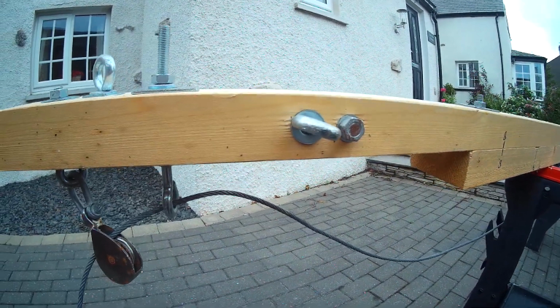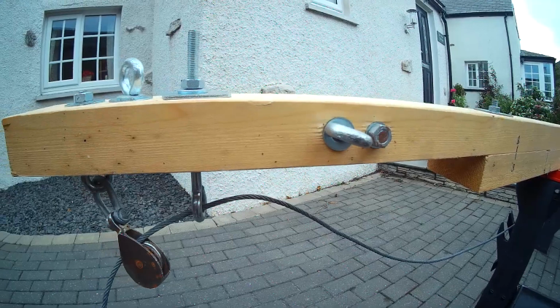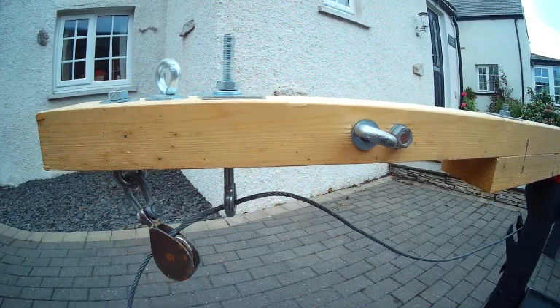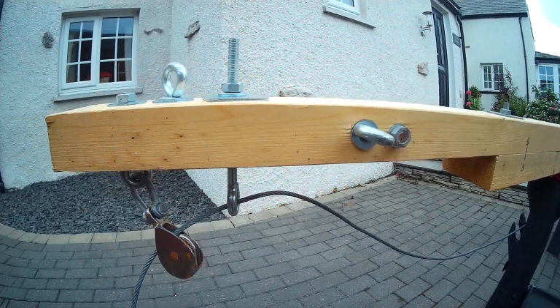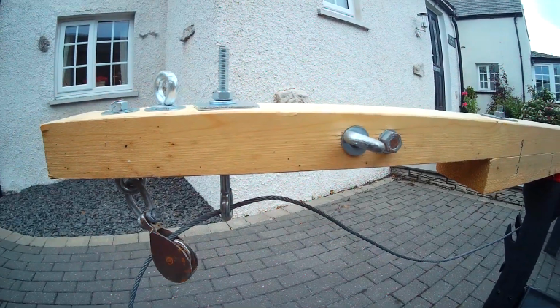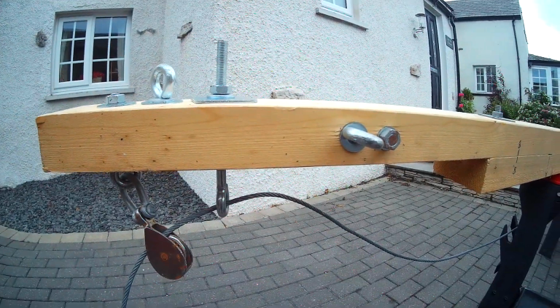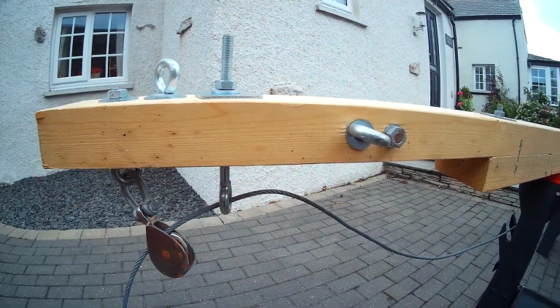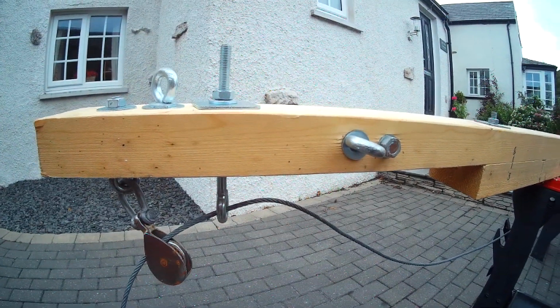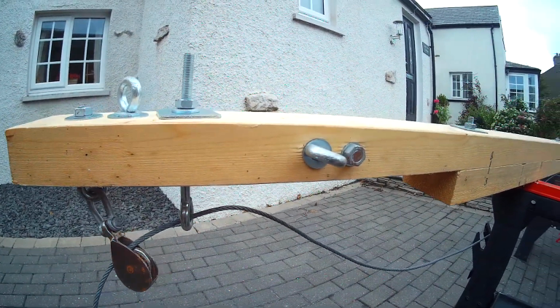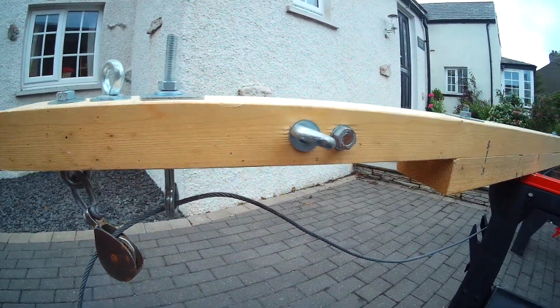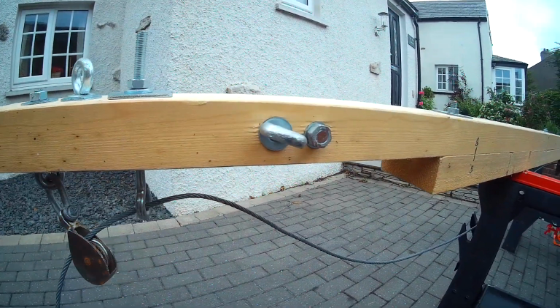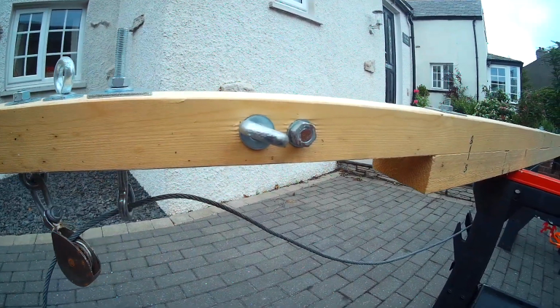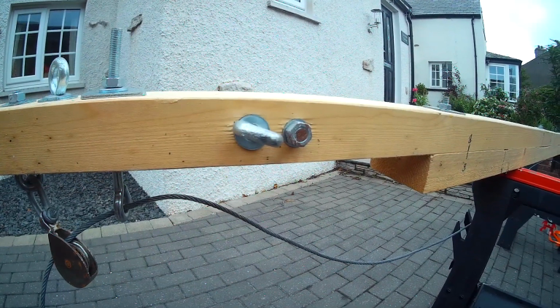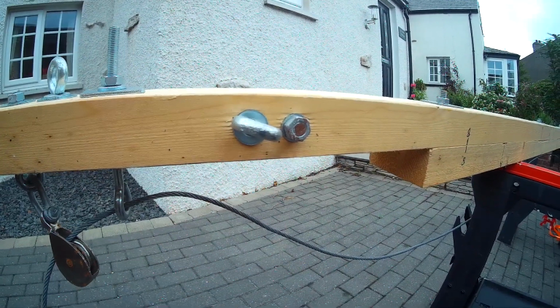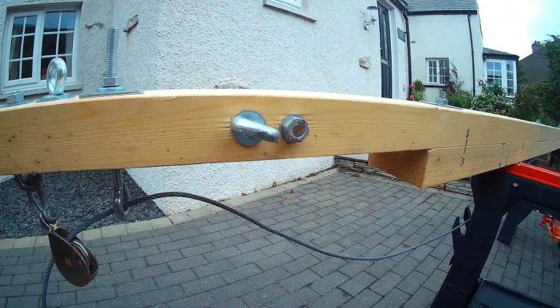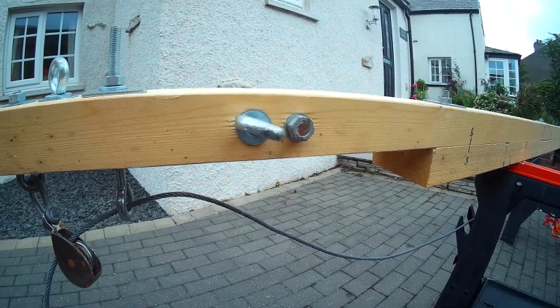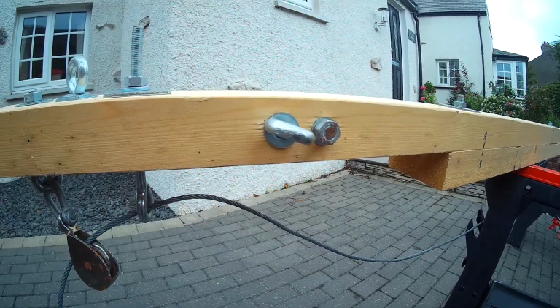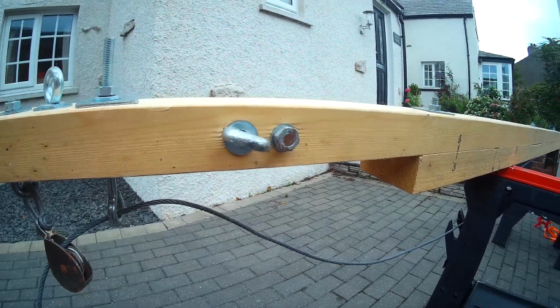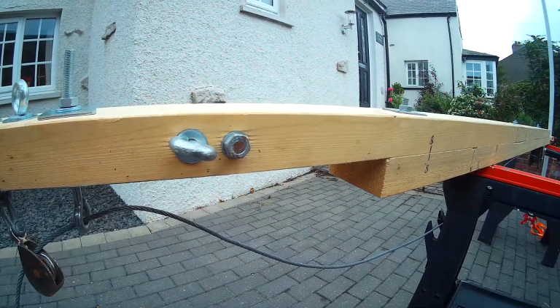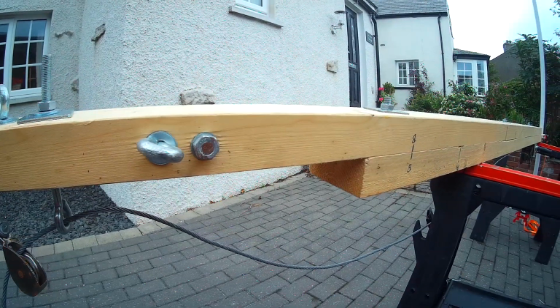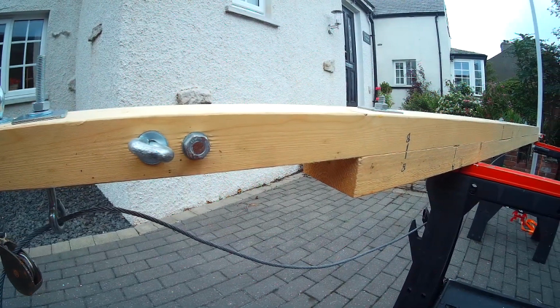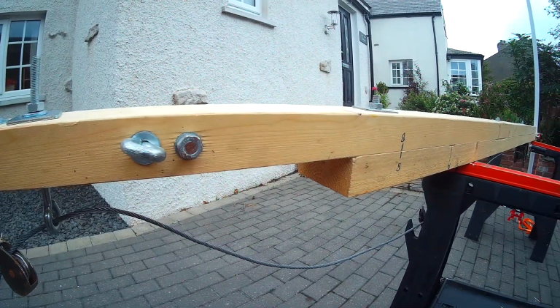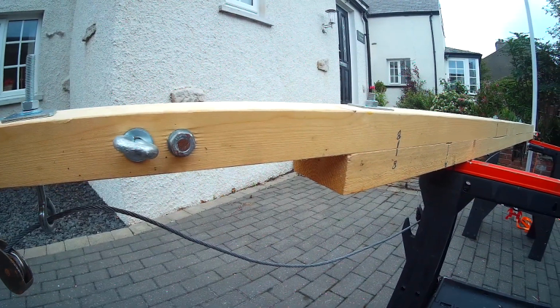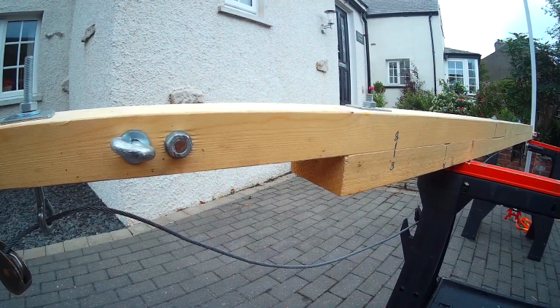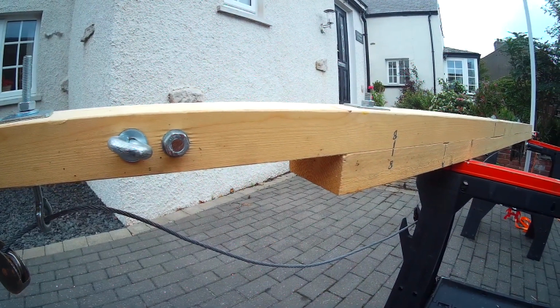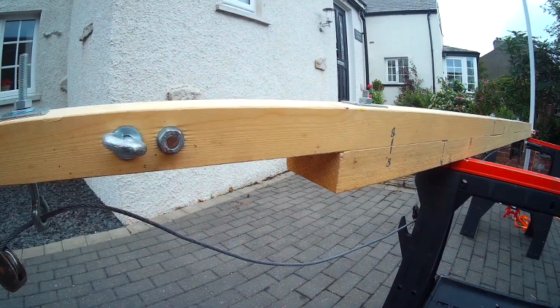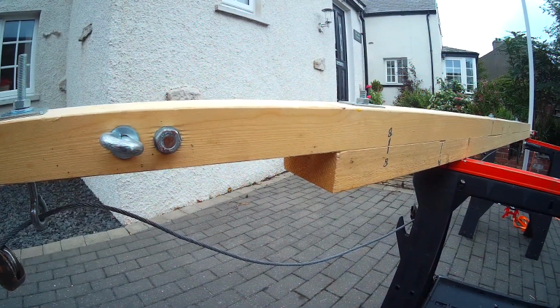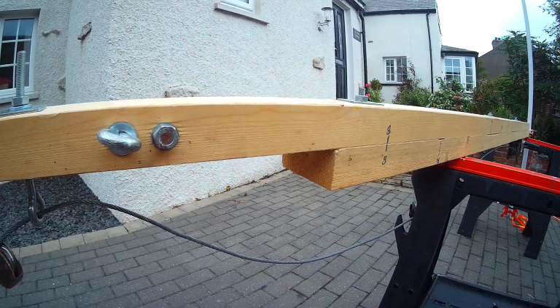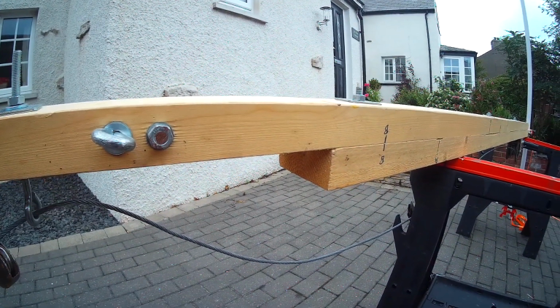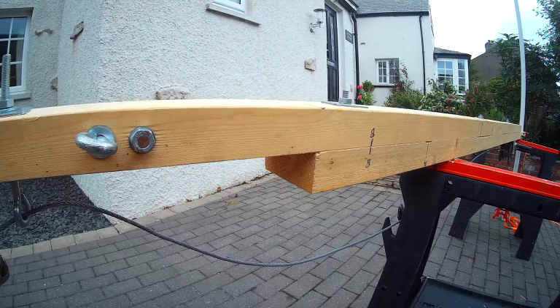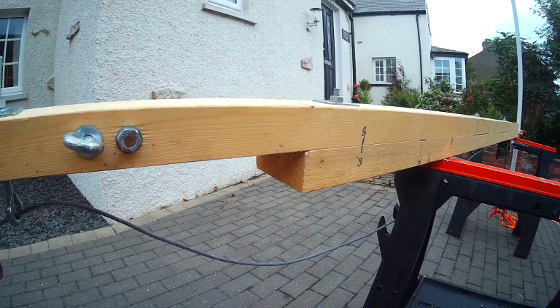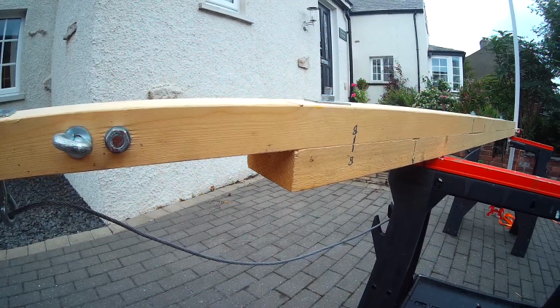It'll fit most boats — obviously not too big a boat. I did my 24-foot and raised and lowered the mast with it a couple of times with no problem. Simple and easy to use.